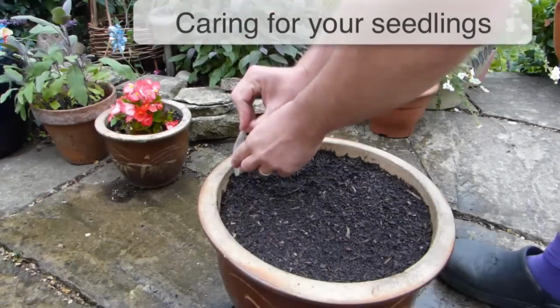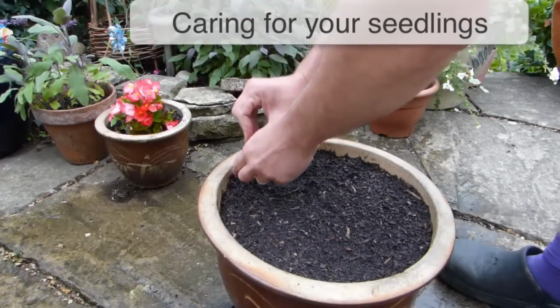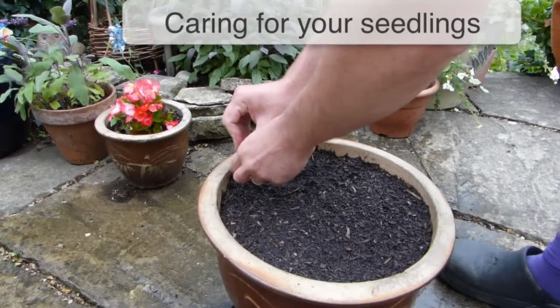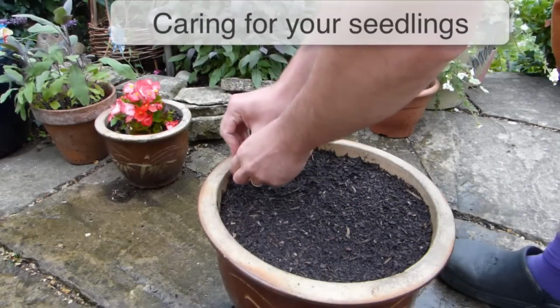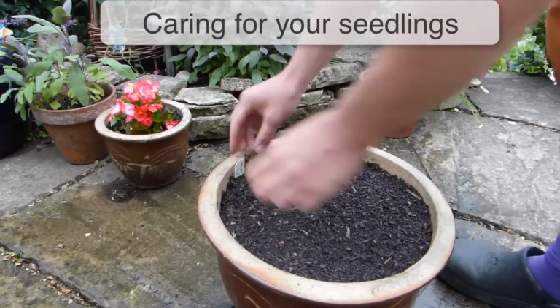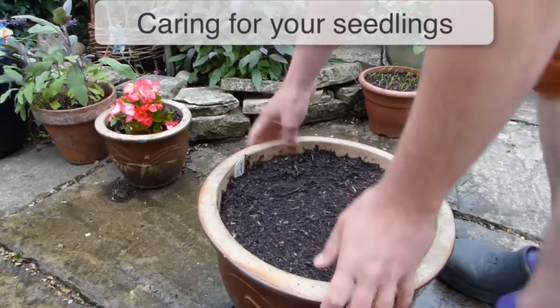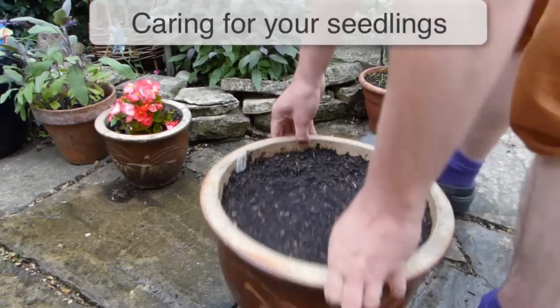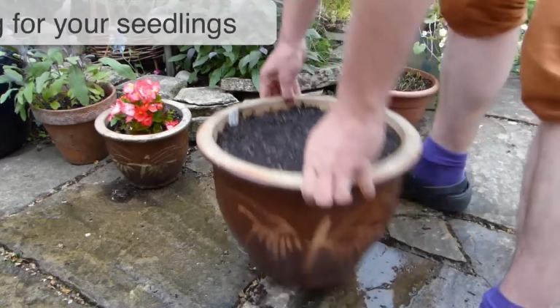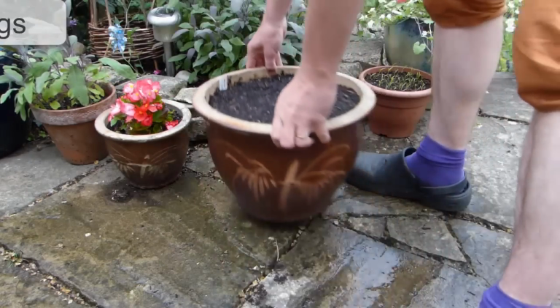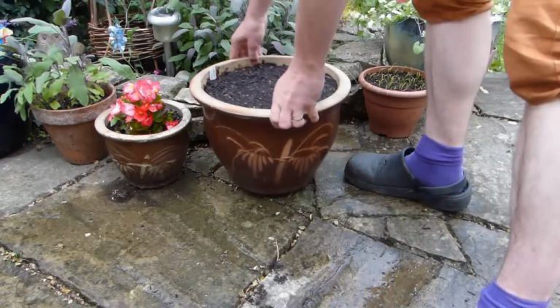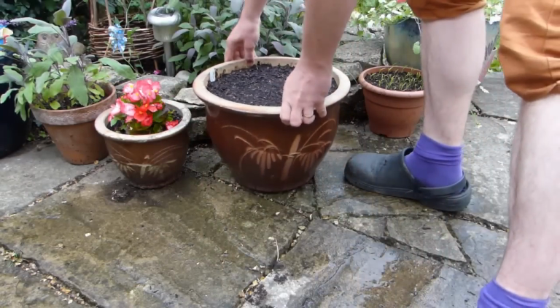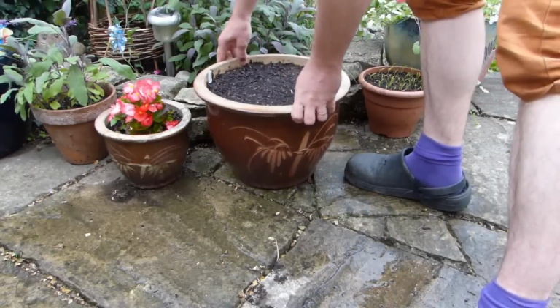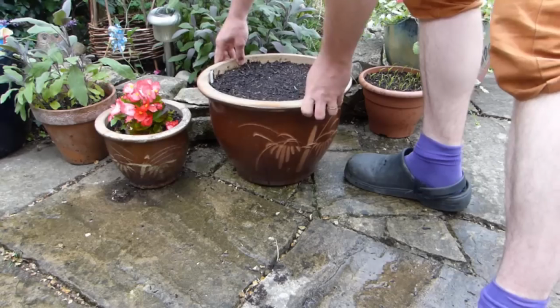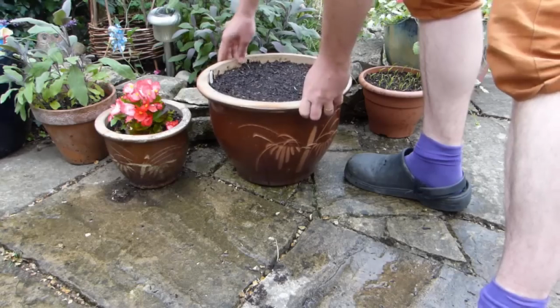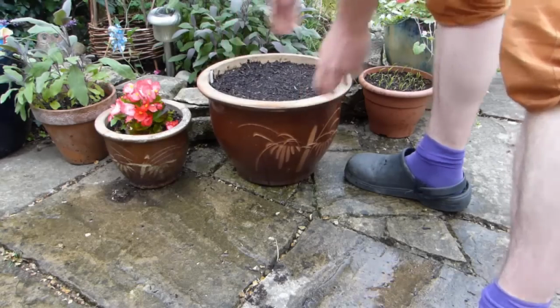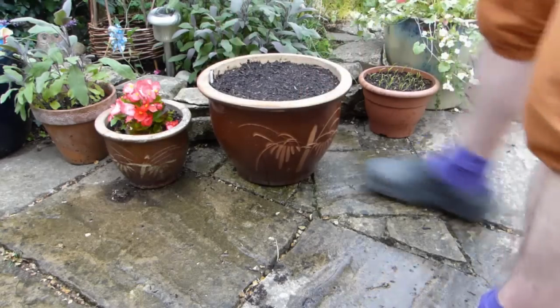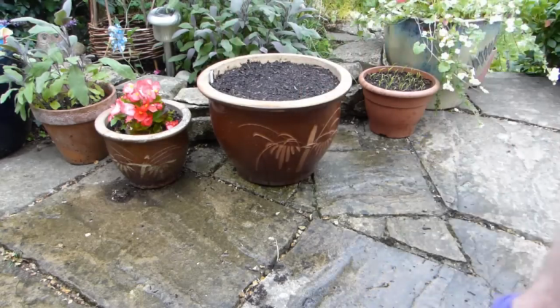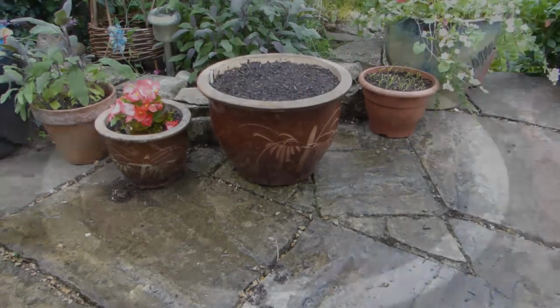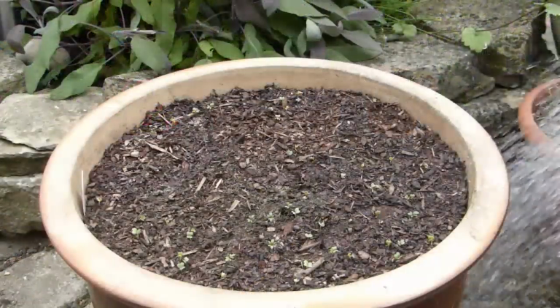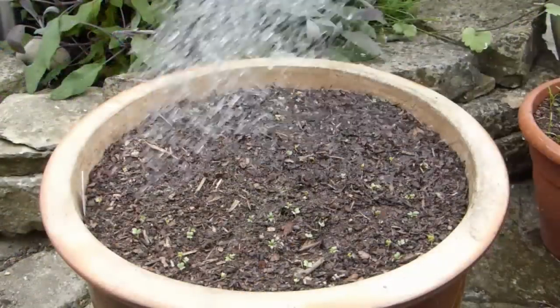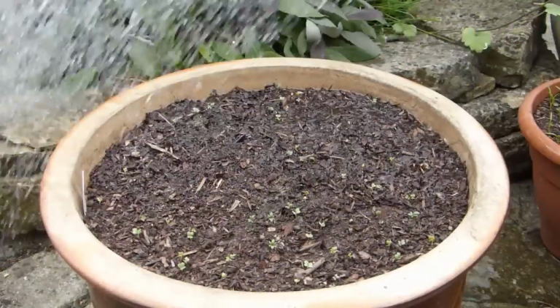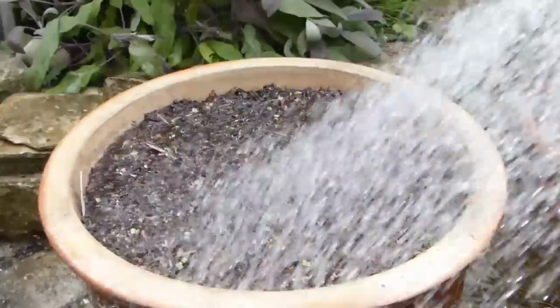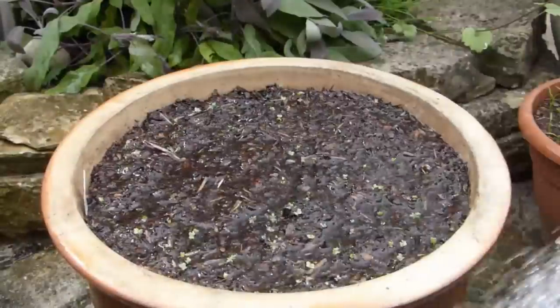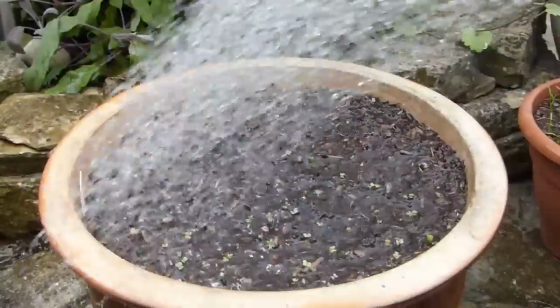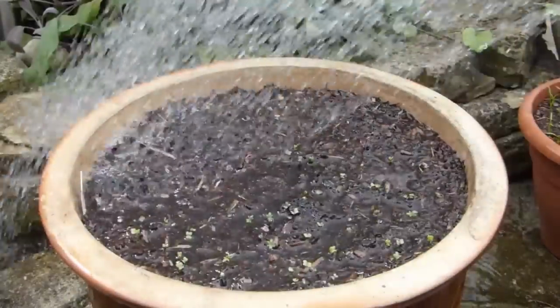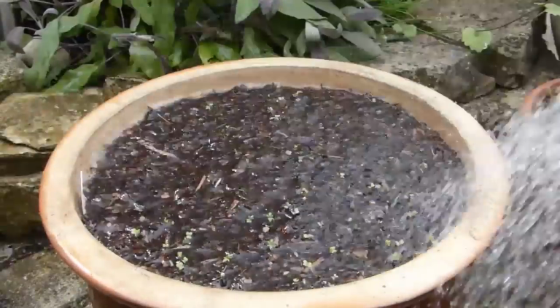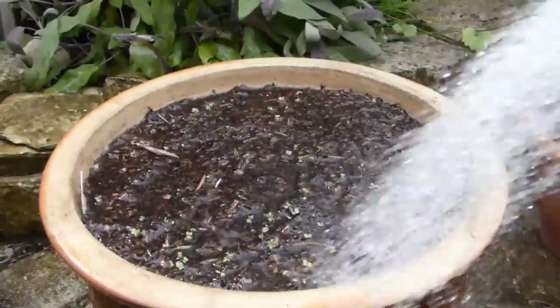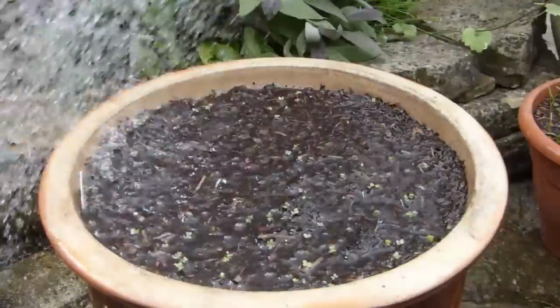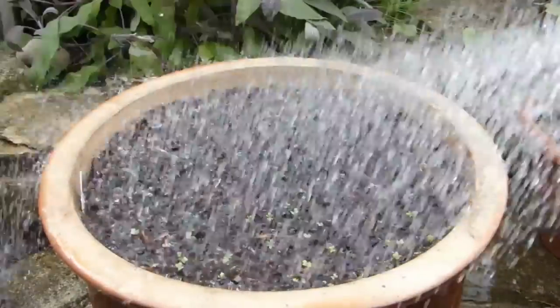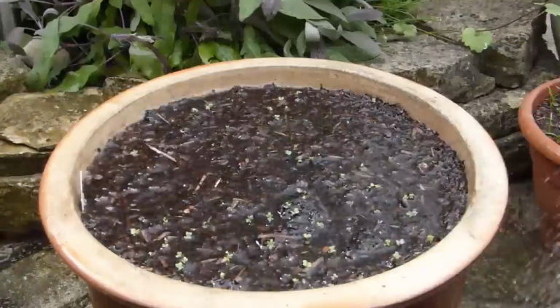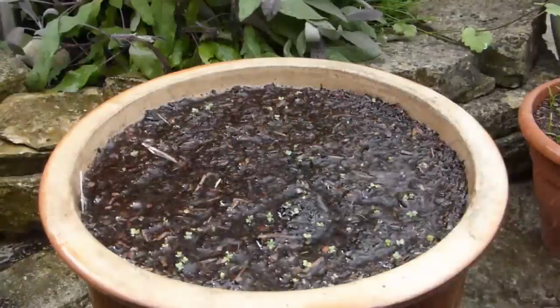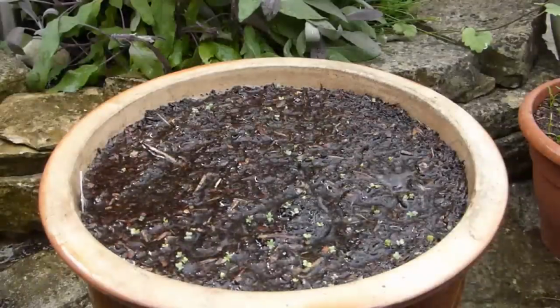Then water carefully using a watering can fitted with a rose to avoid washing the seeds back out. Move the container into a bright space, or if you're gardening in a hot climate, a cool and shady corner. Check daily and water as necessary to maintain good, evenly moist conditions.